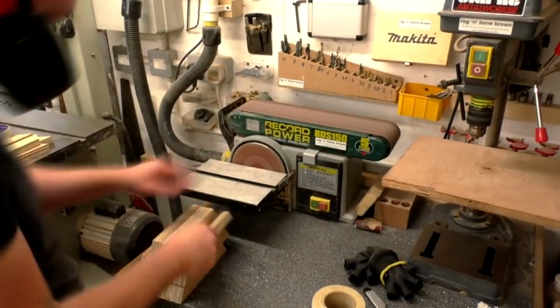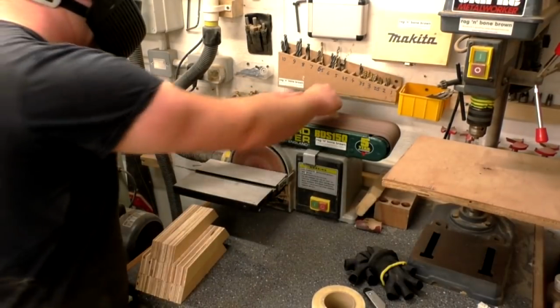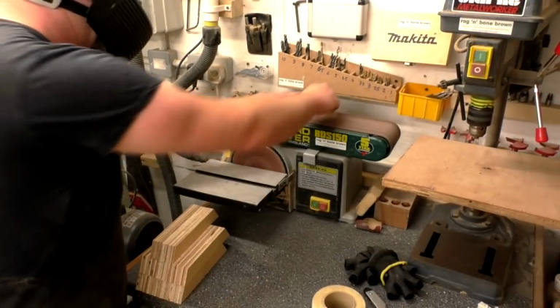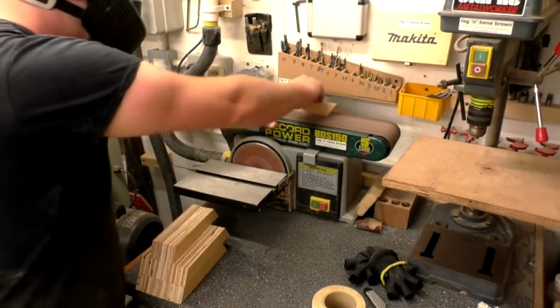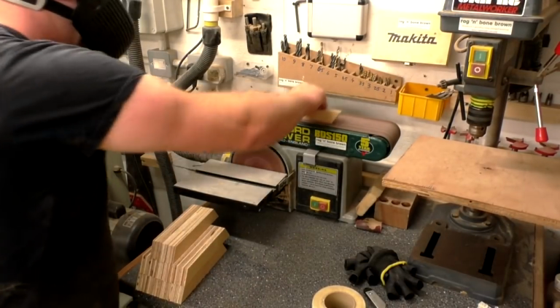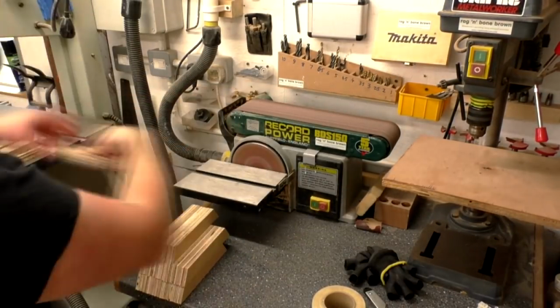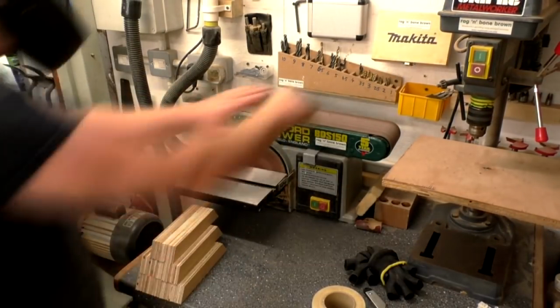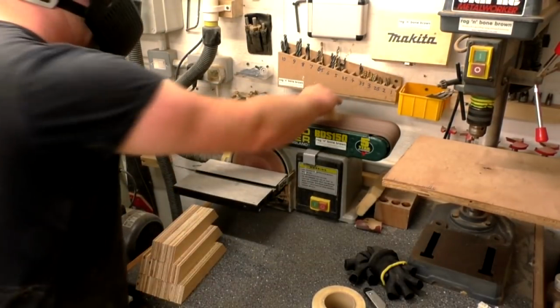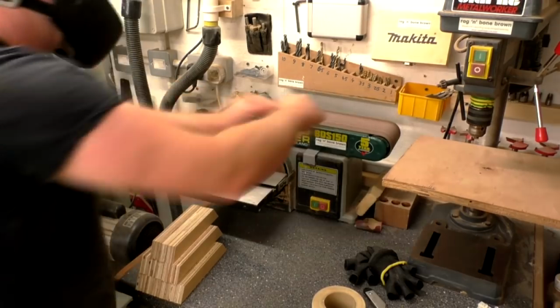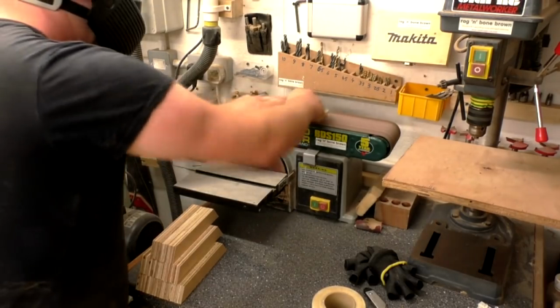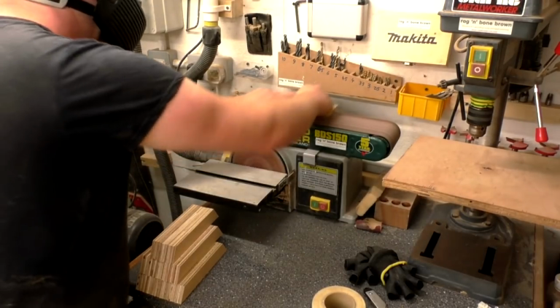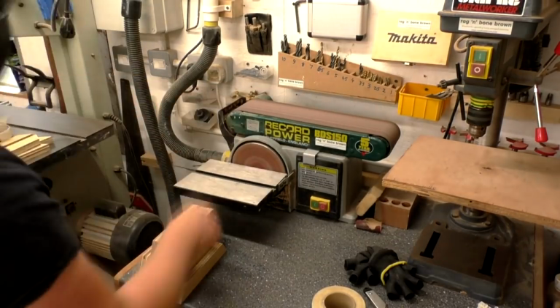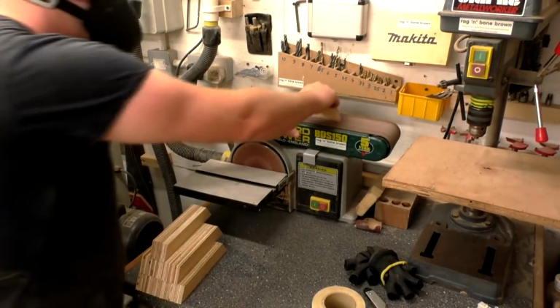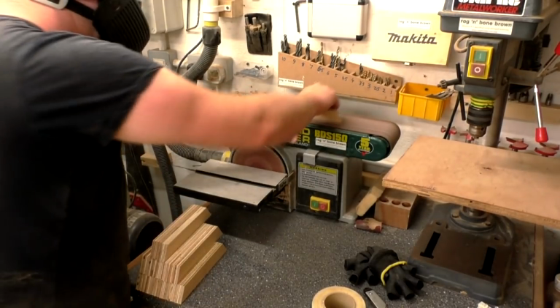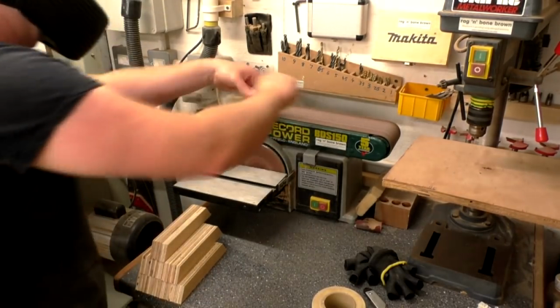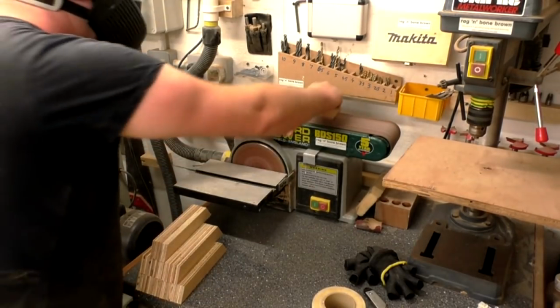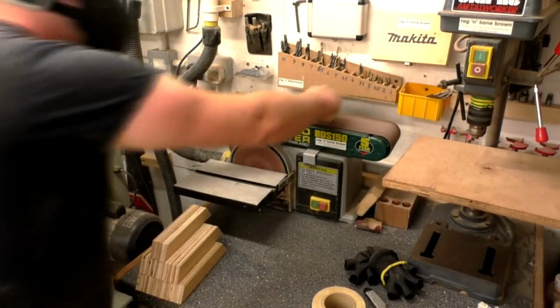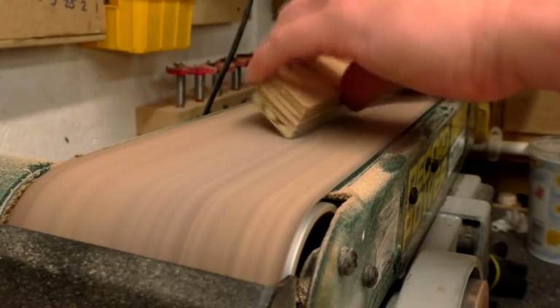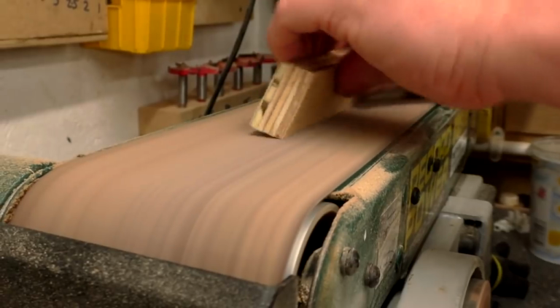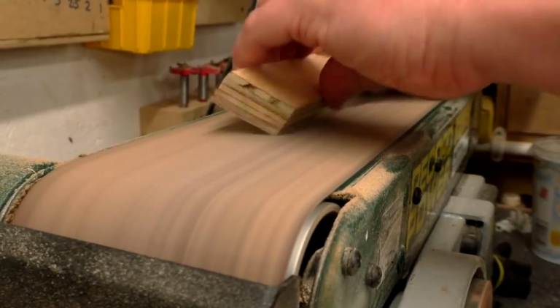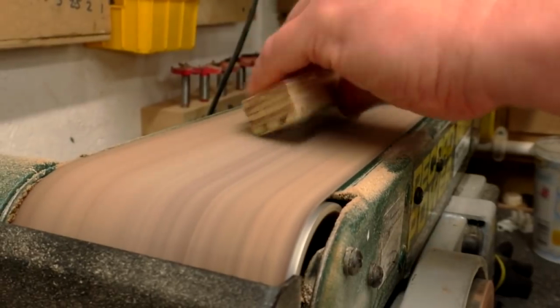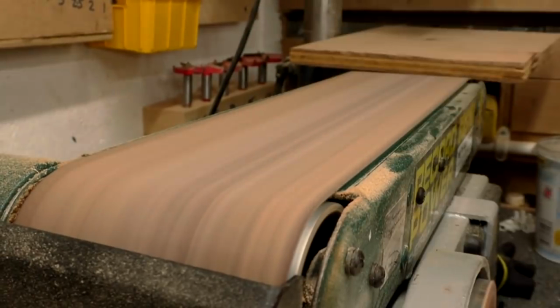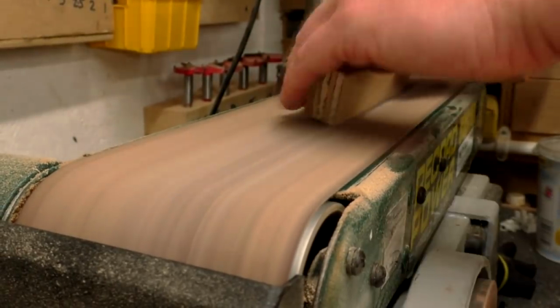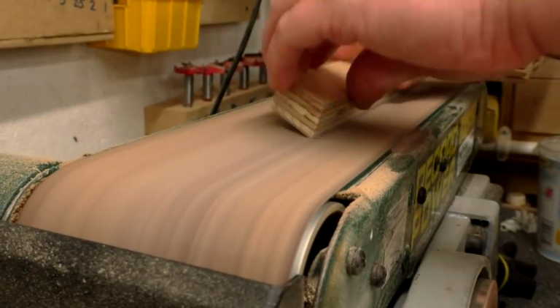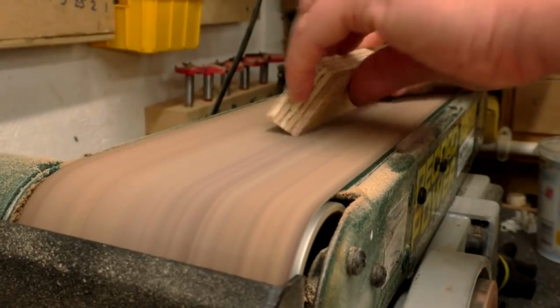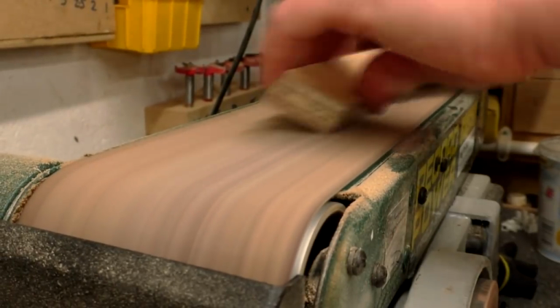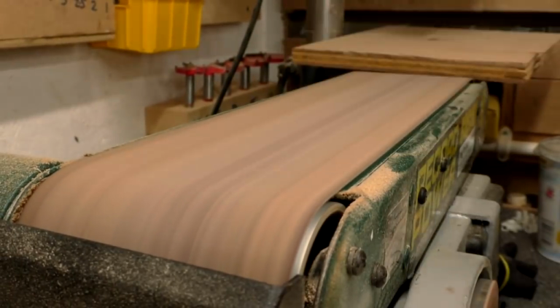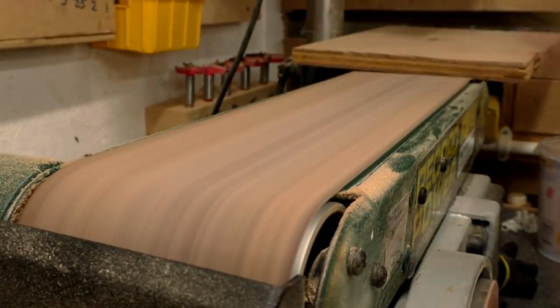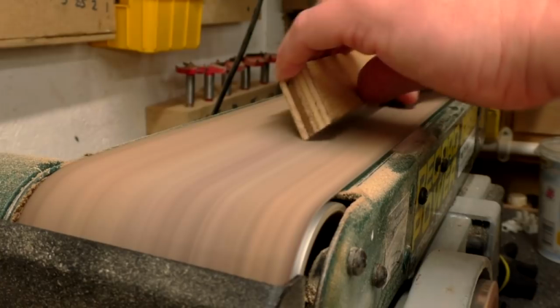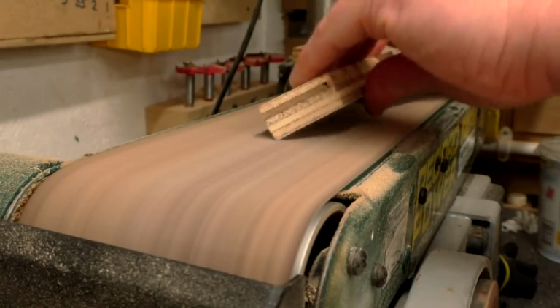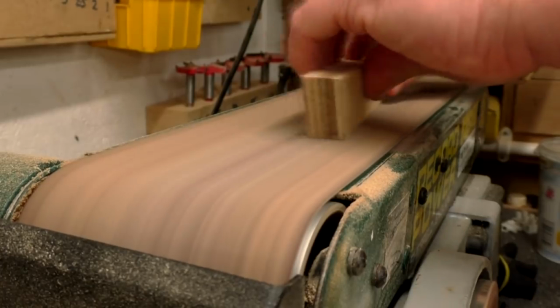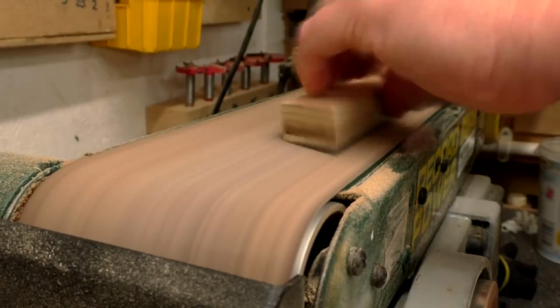It was much easier to do this now rather than trying to sand it once the hexagons are assembled. I also gently sanded the sharp corners of each segment to round them over slightly, just so that the bowl will feel nicer in the hand once it's assembled.